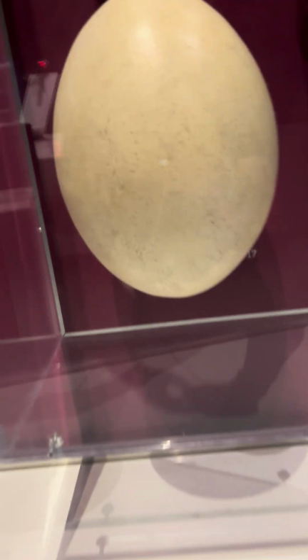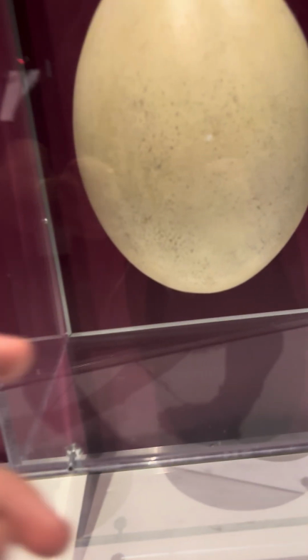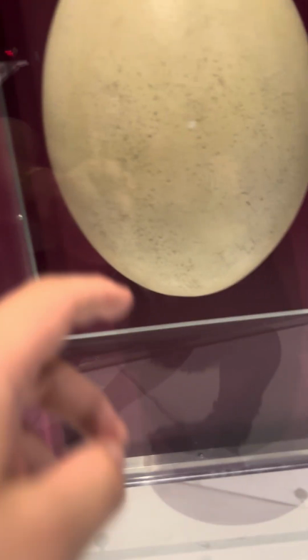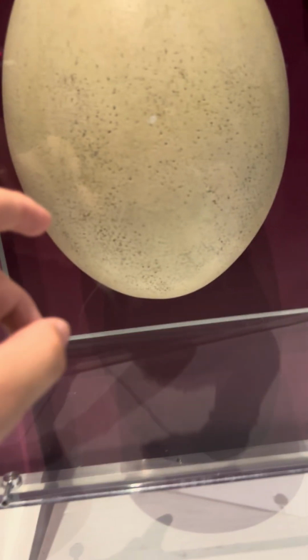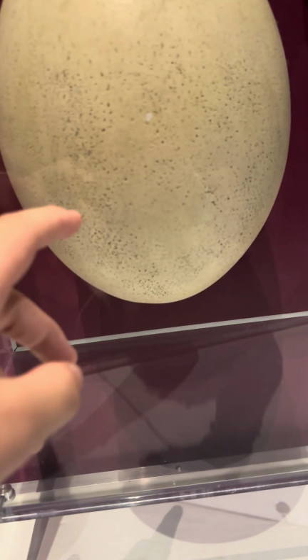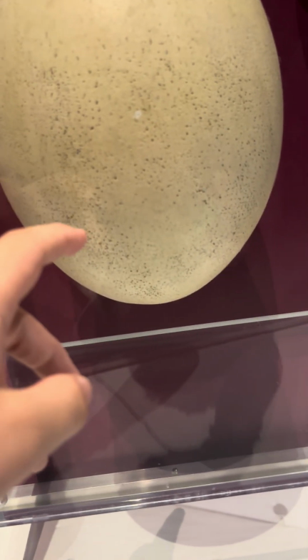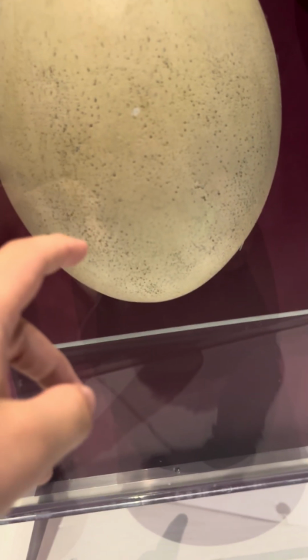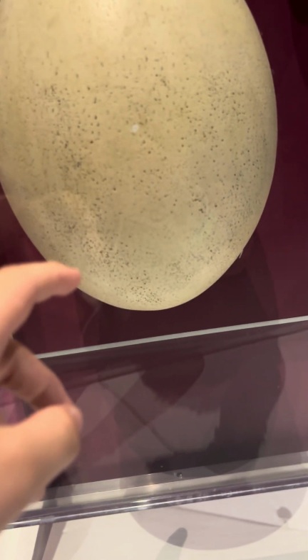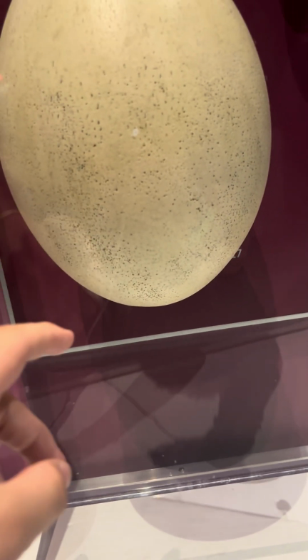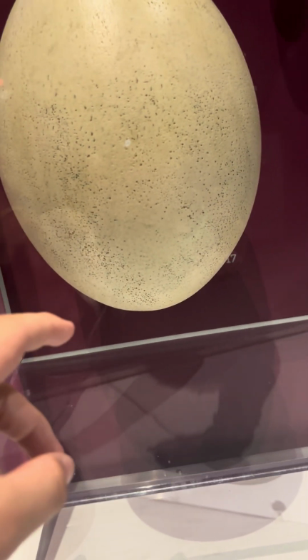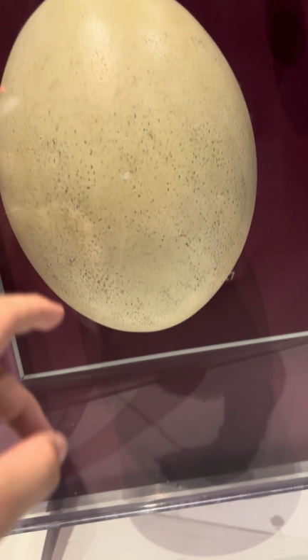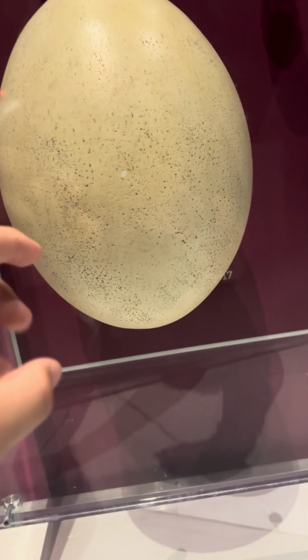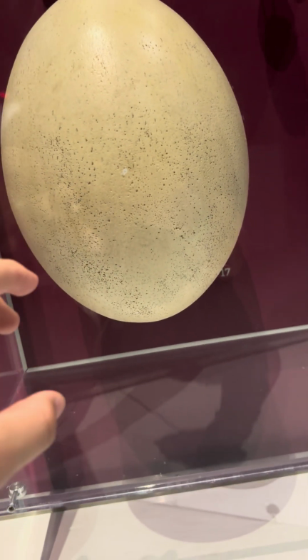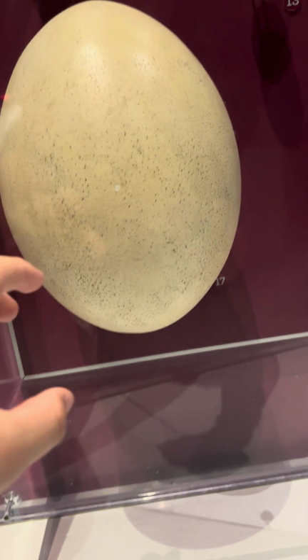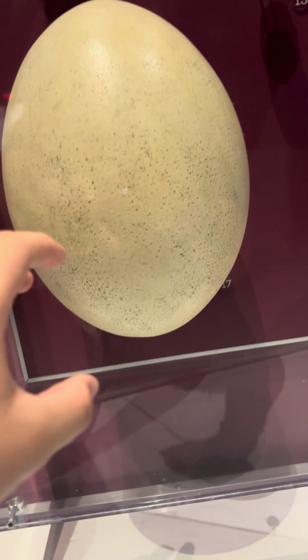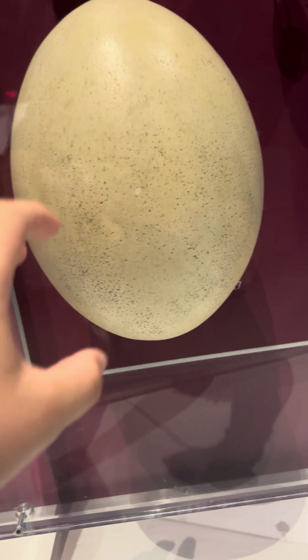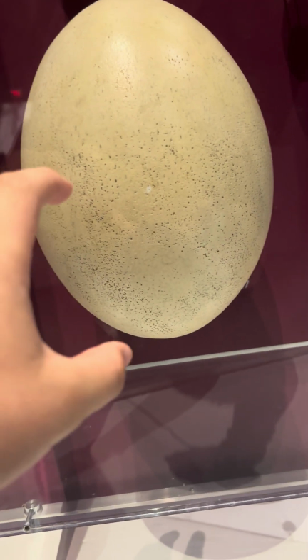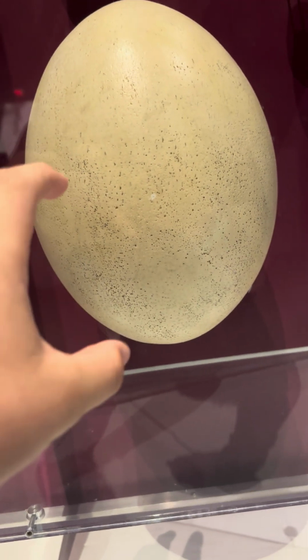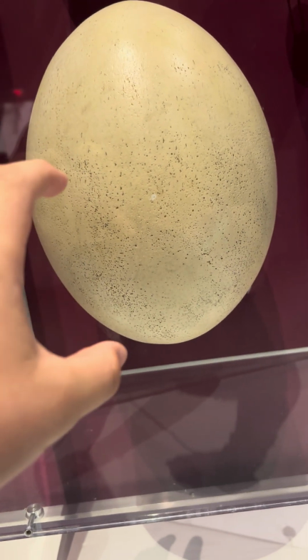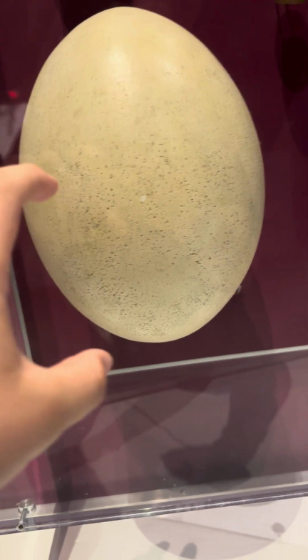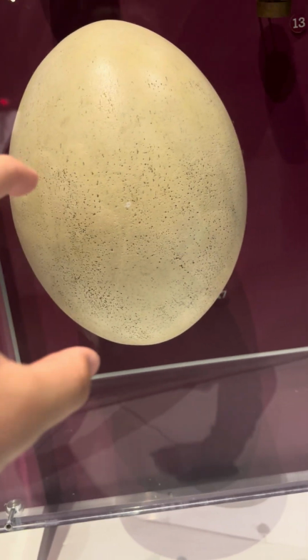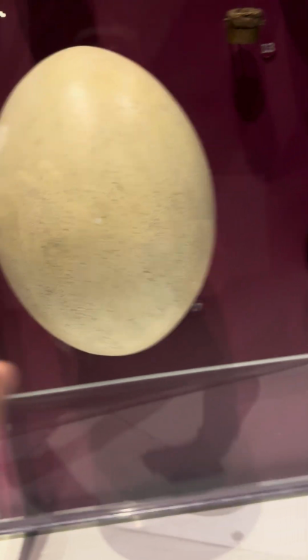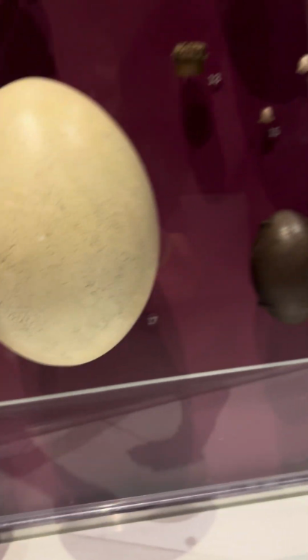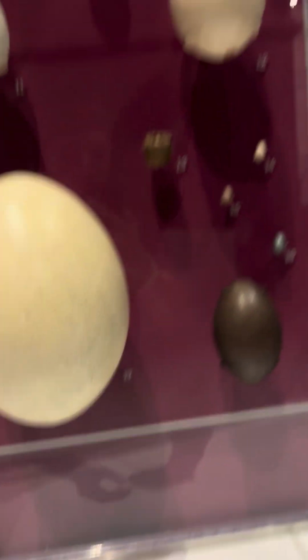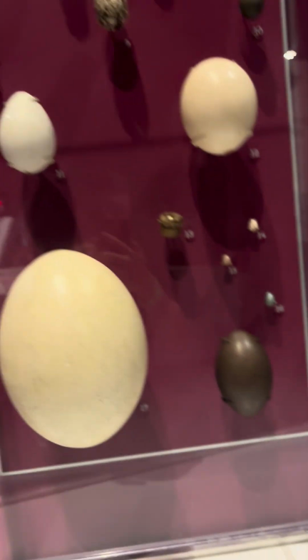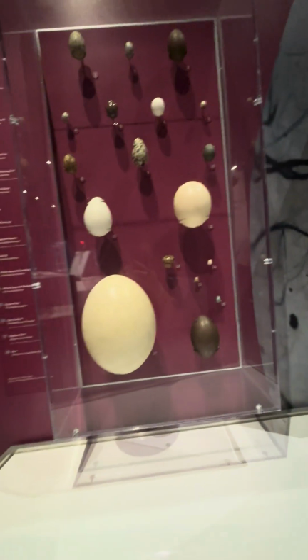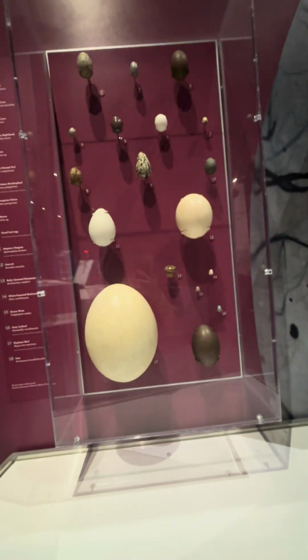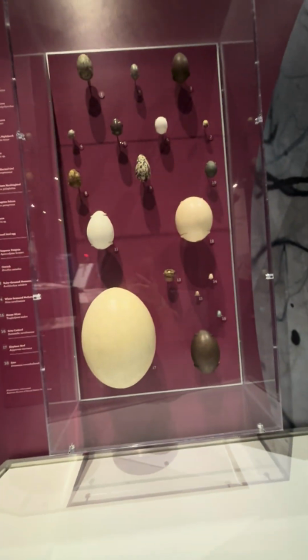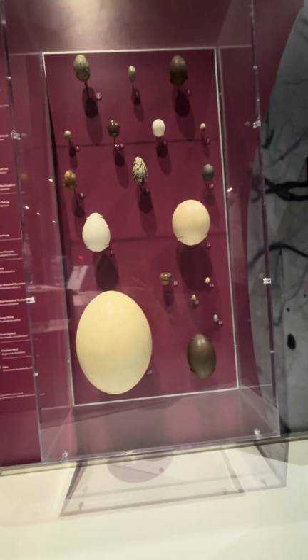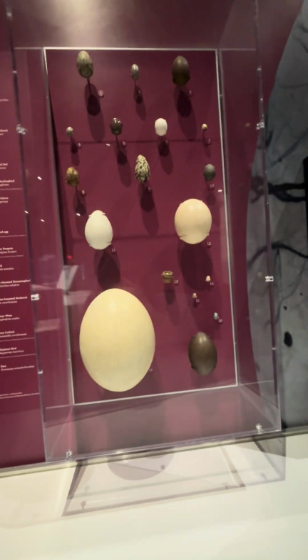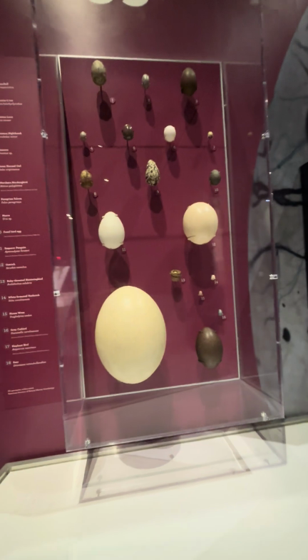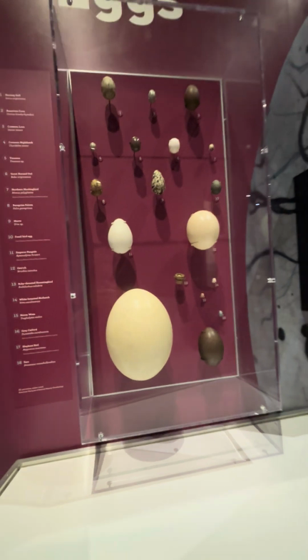That's the egg of an extinct elephant bird. They lived in Madagascar, and I think they laid the largest eggs in Earth's history. This is an assortment of other eggs laid by prehistoric animals.